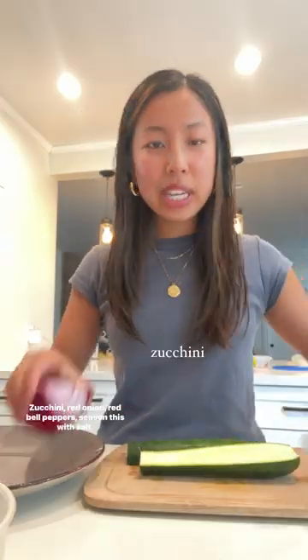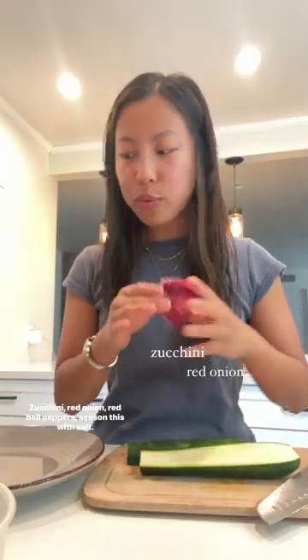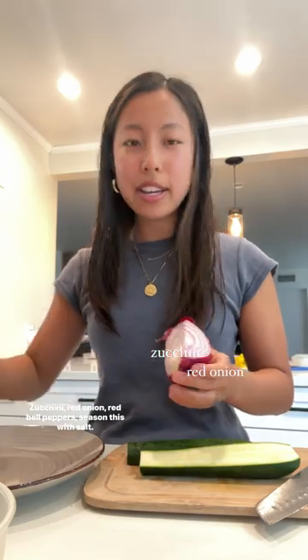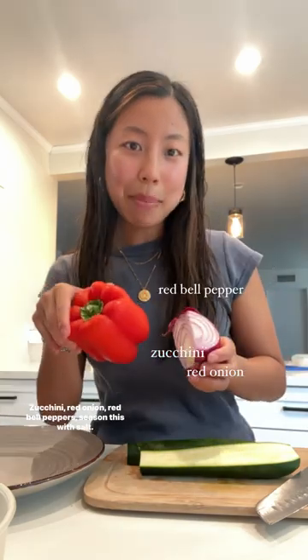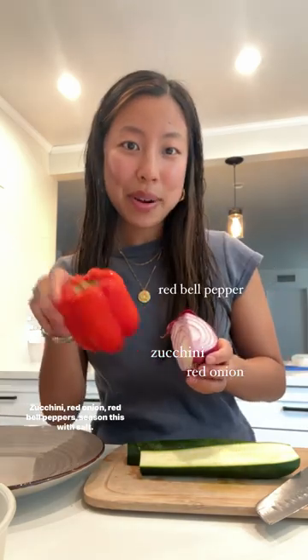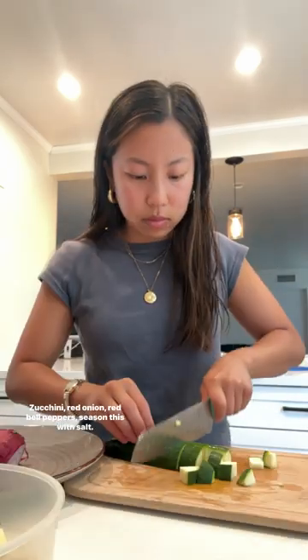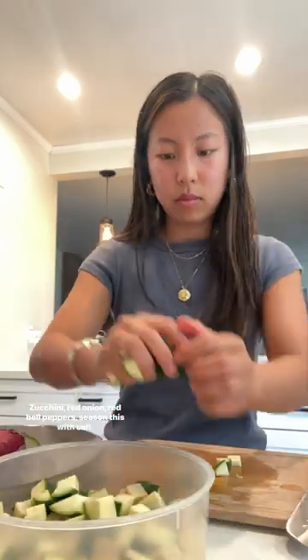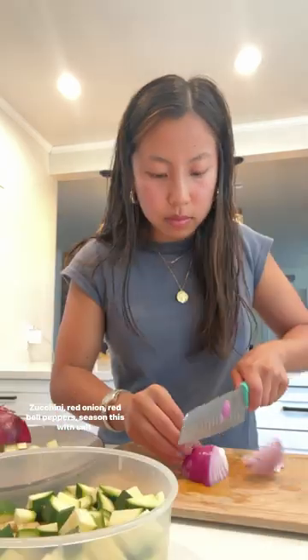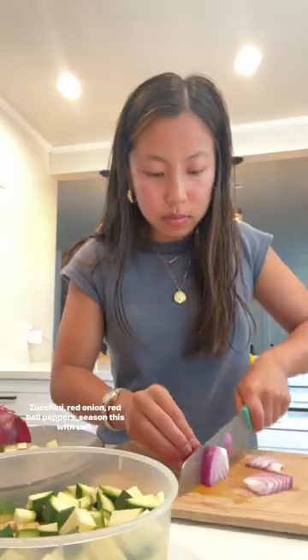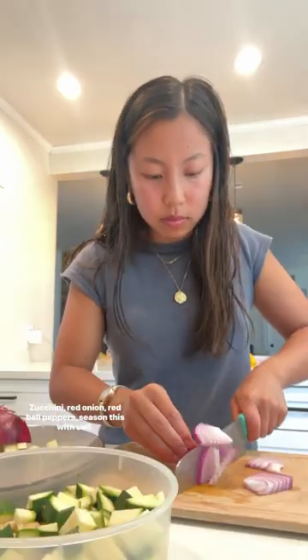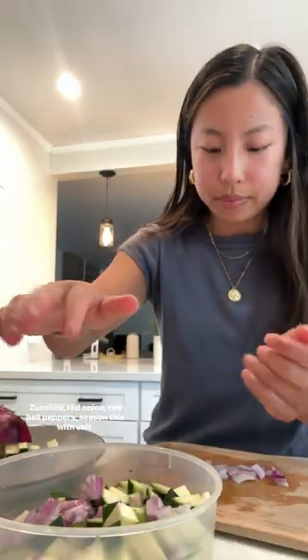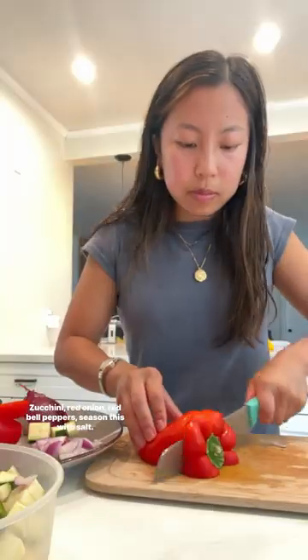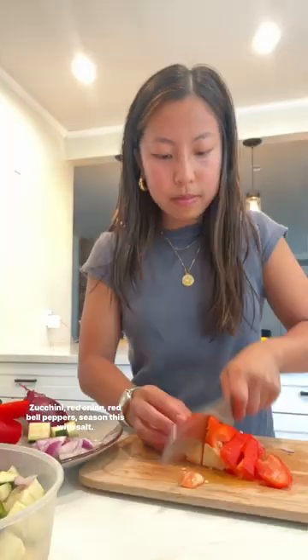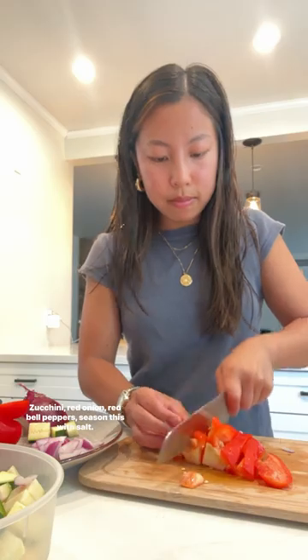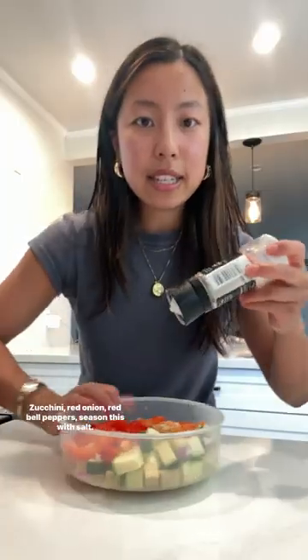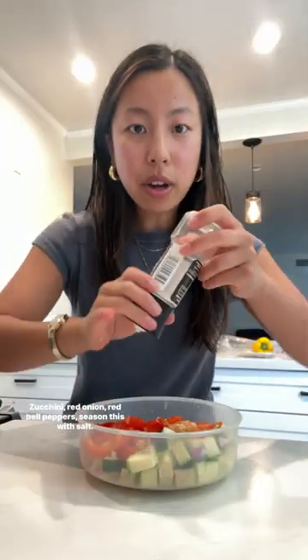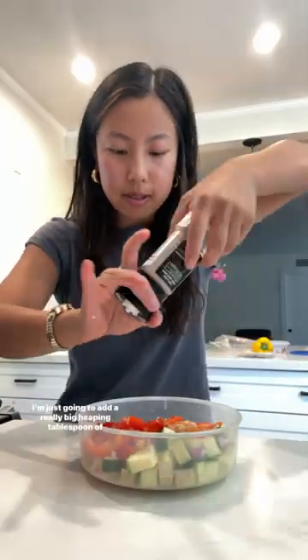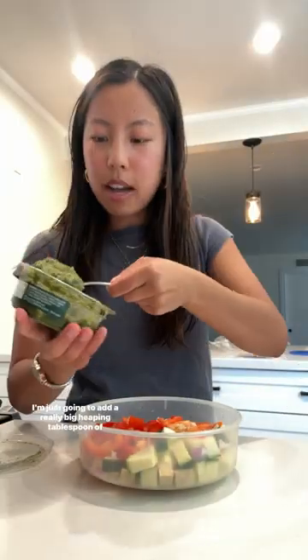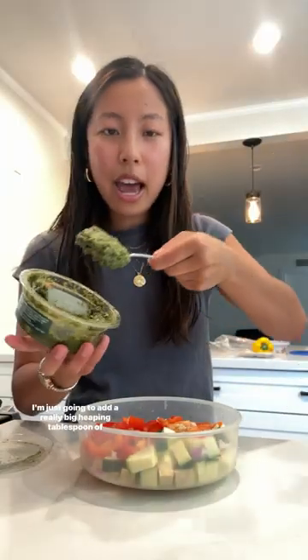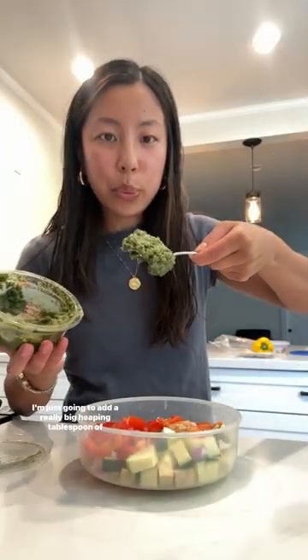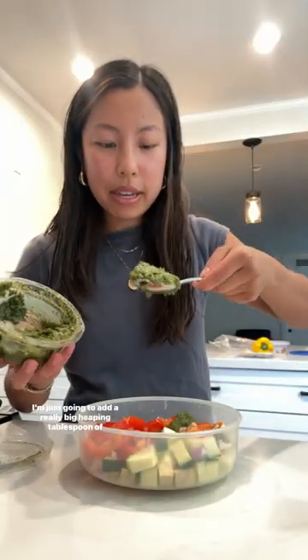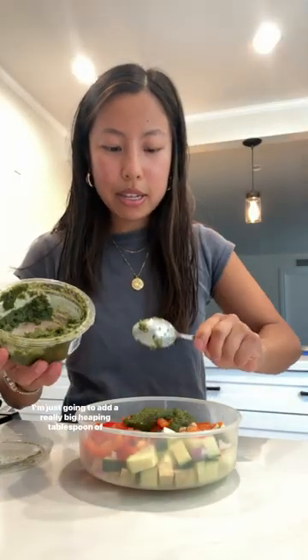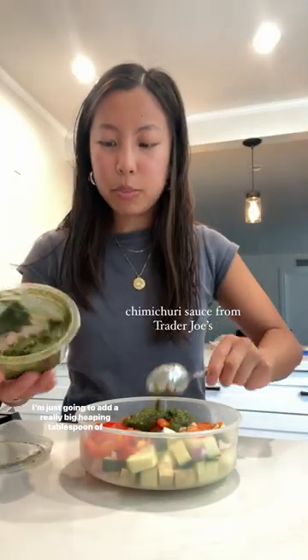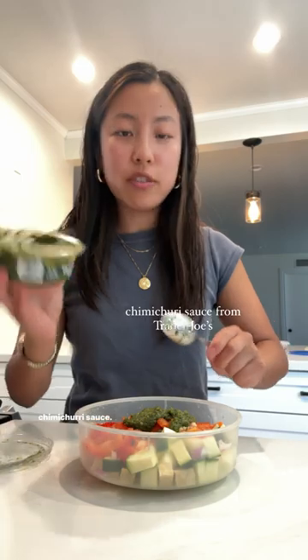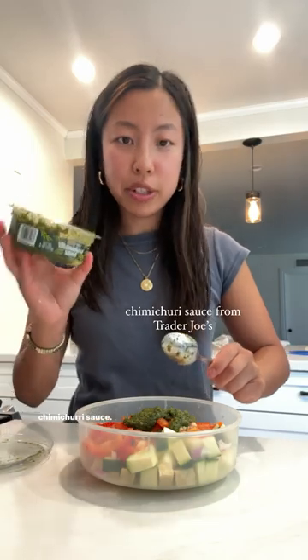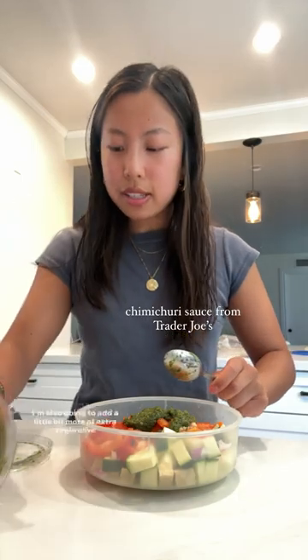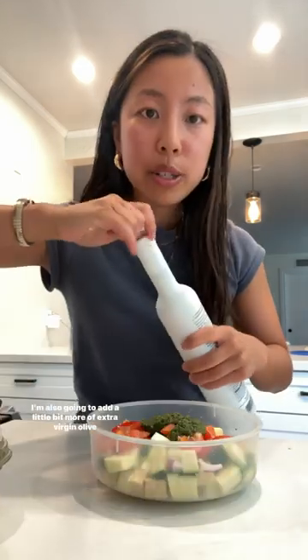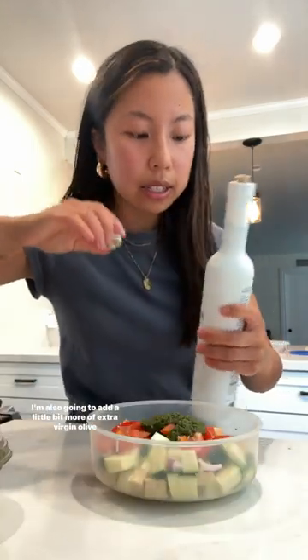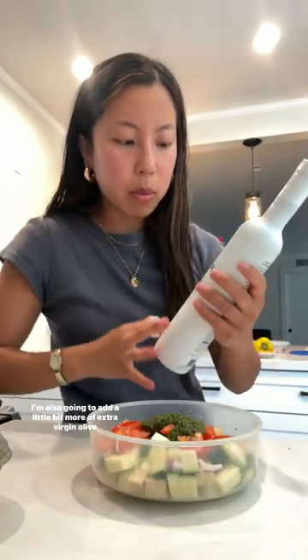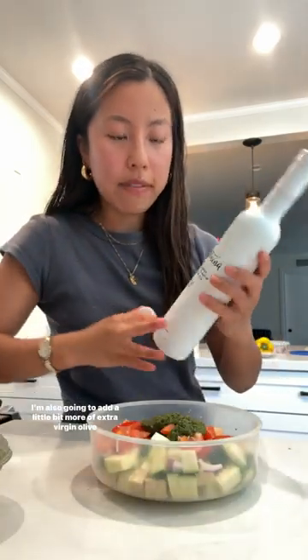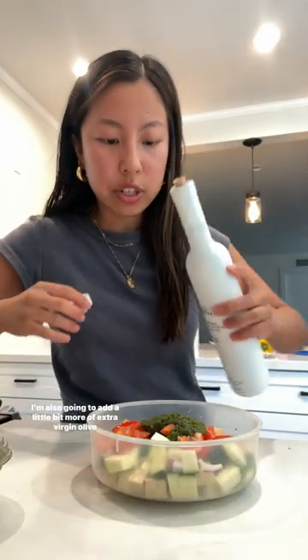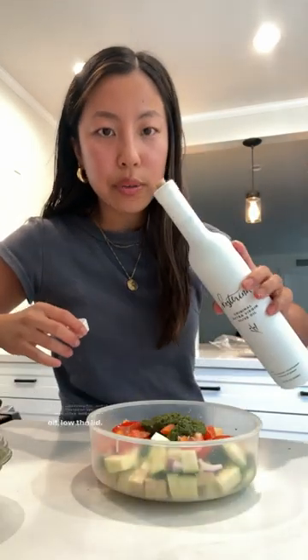Add zucchini, red onion, and red bell peppers. Season this with salt. Add a really big heaping tablespoon of chimichurri sauce, and also a little bit of extra virgin olive oil.